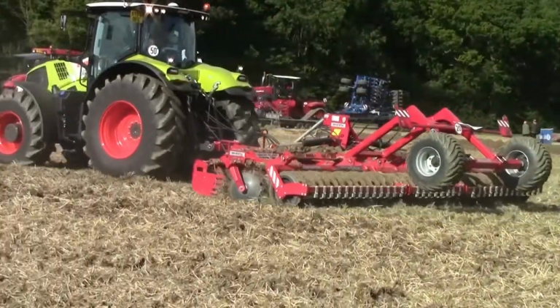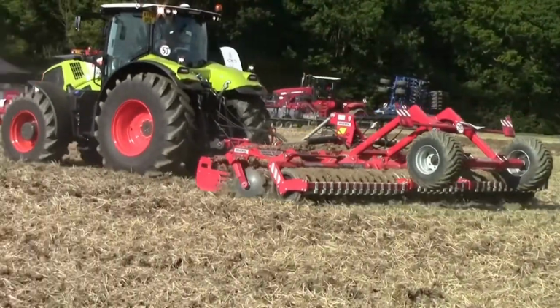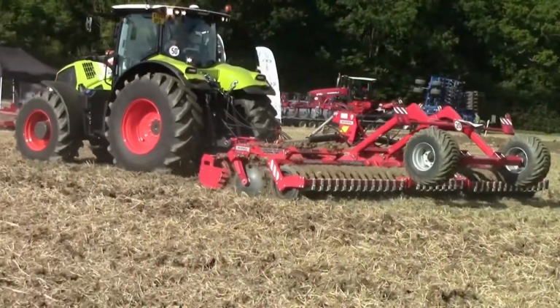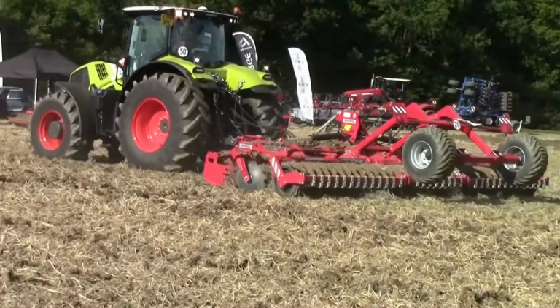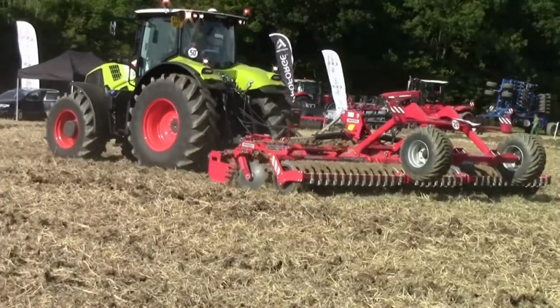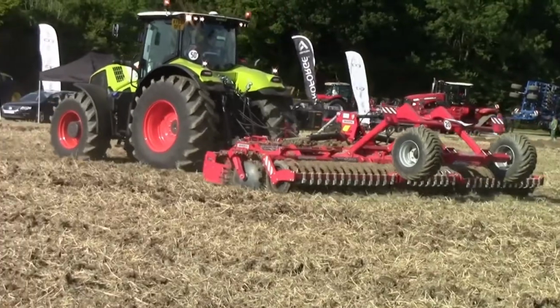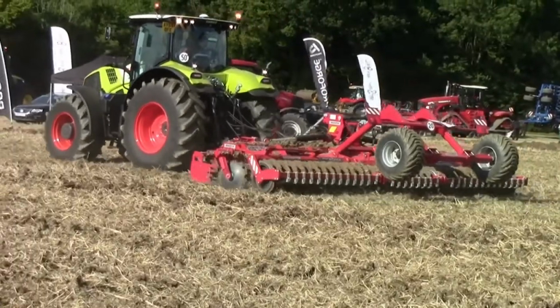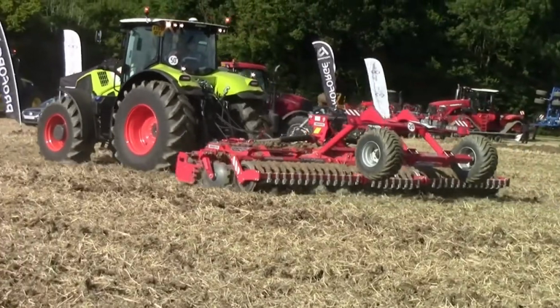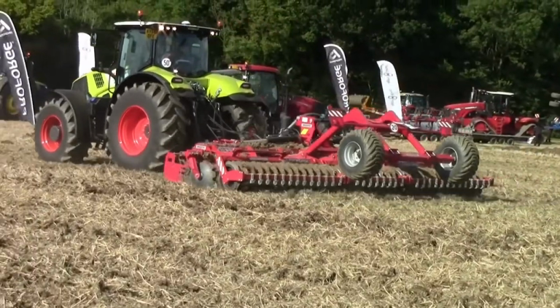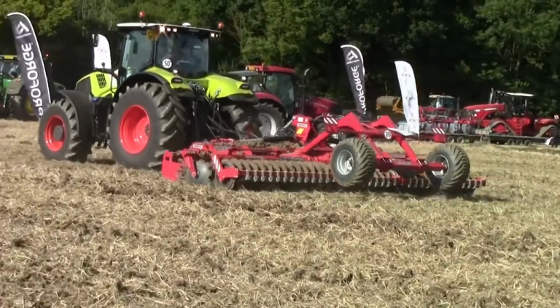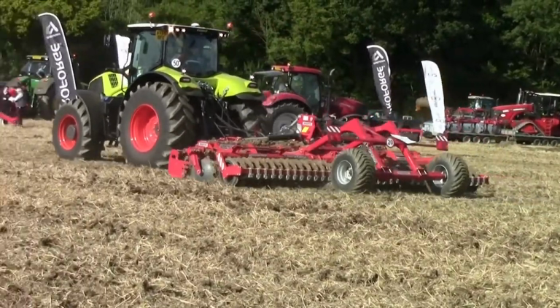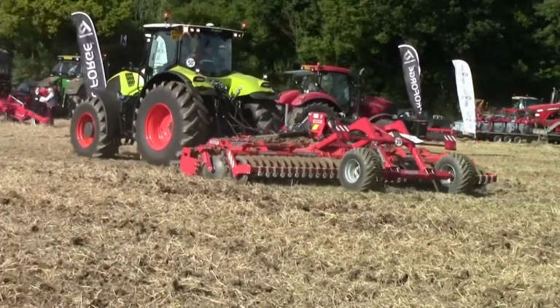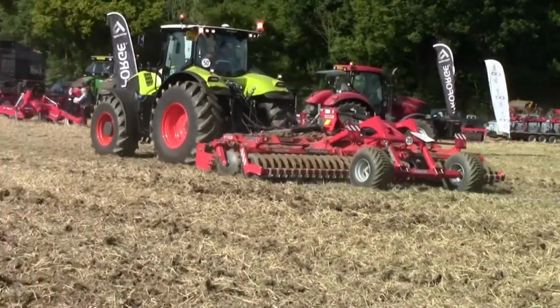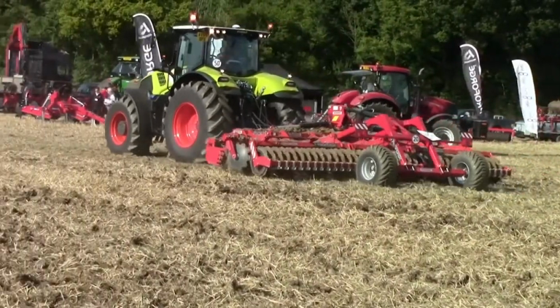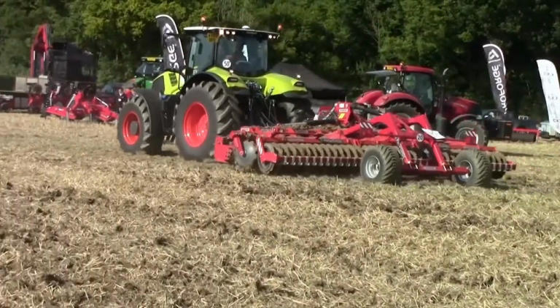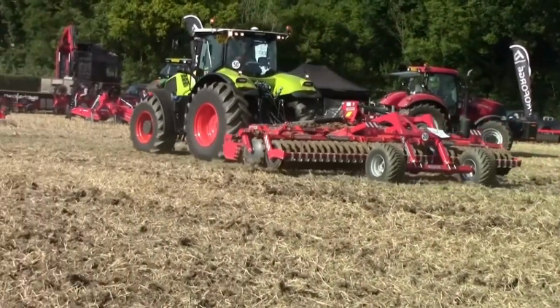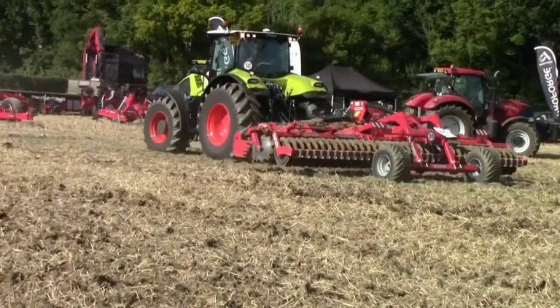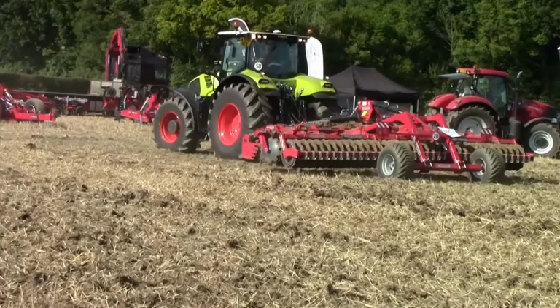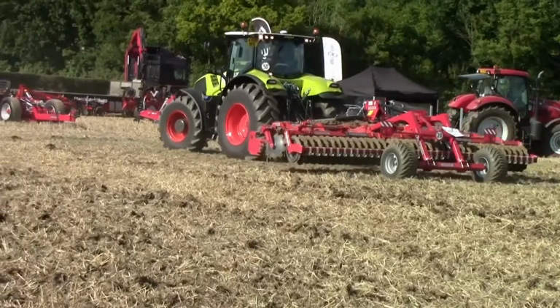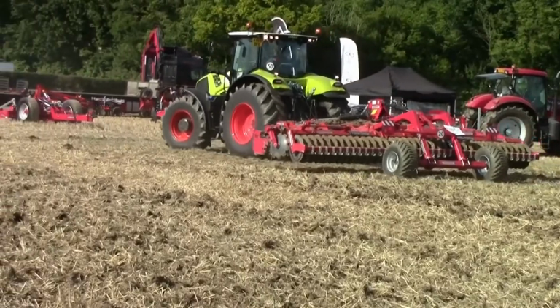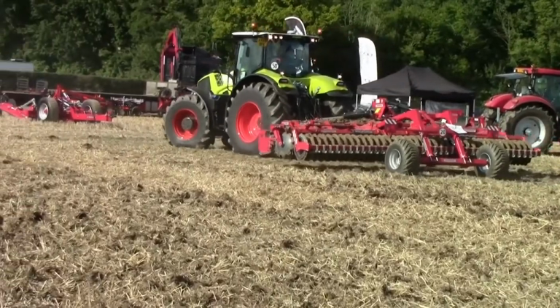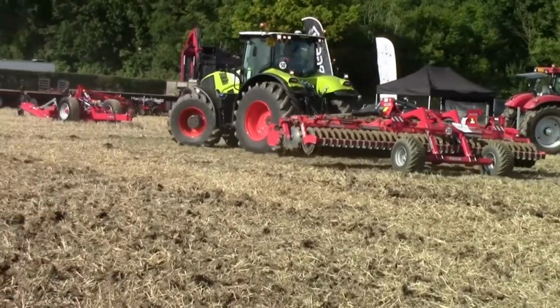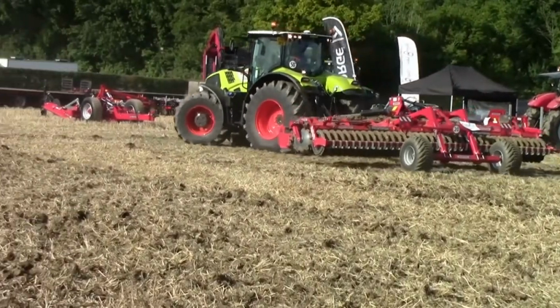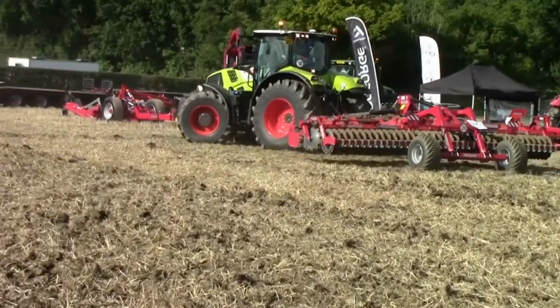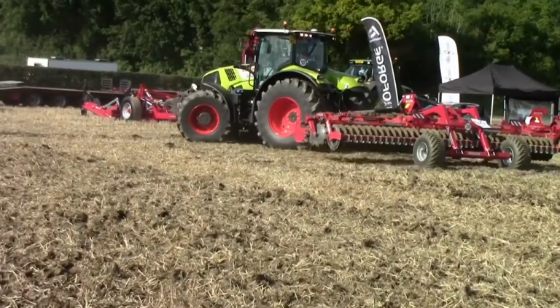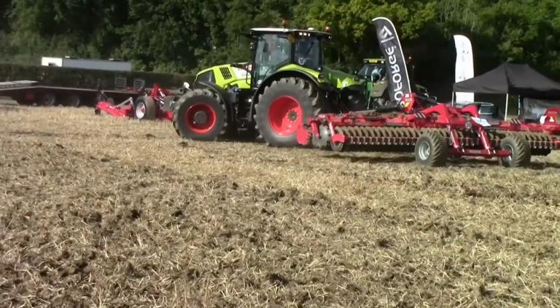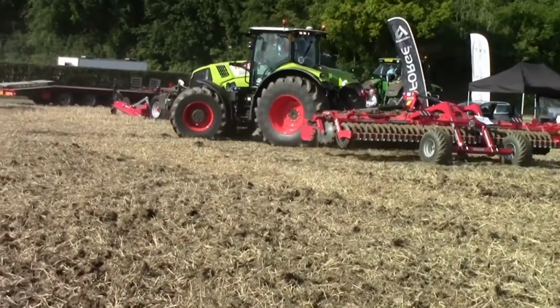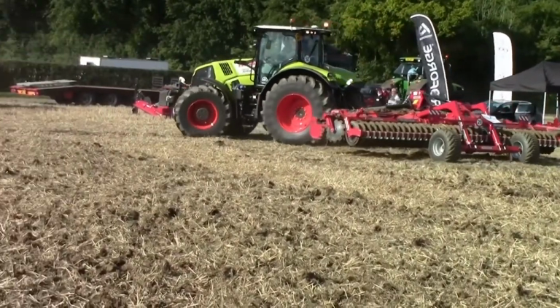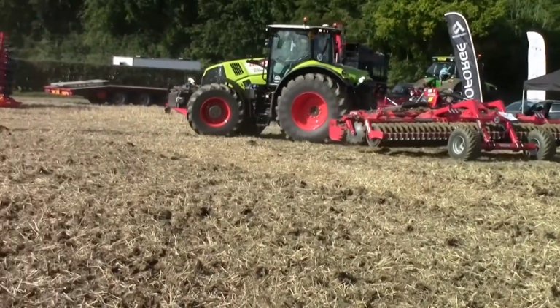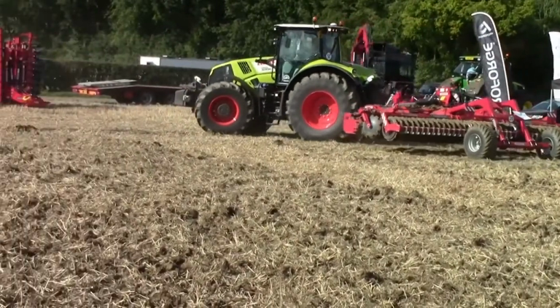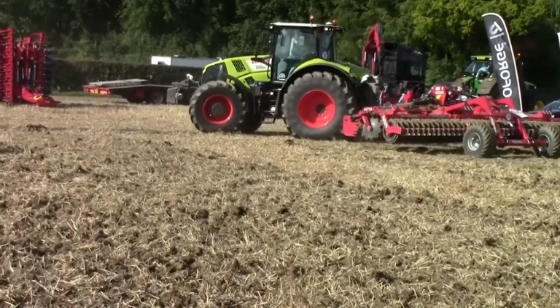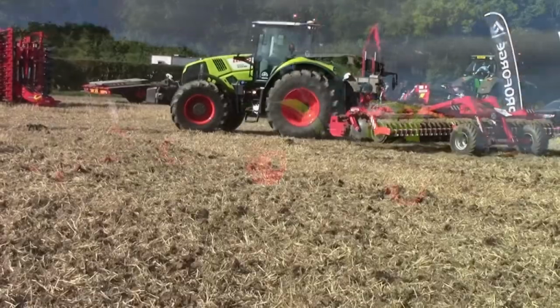As well as Cereals, we have taken the ProForge Inverter to the Power in Action event on heavy Suffolk Clay, where most of this footage was taken, and also the Tillage Live event at Croft, North Yorkshire.